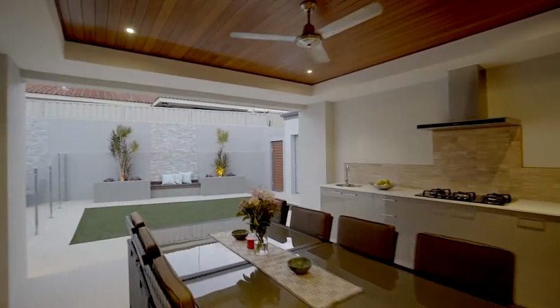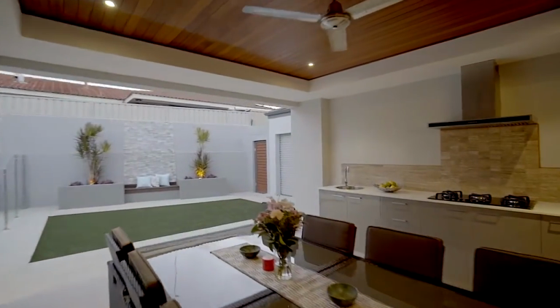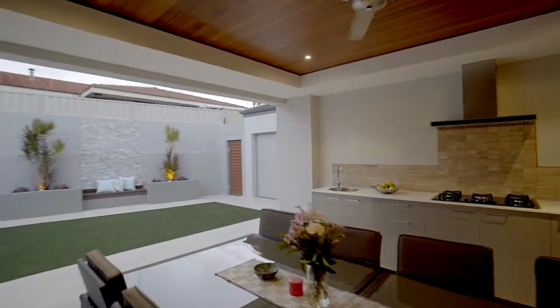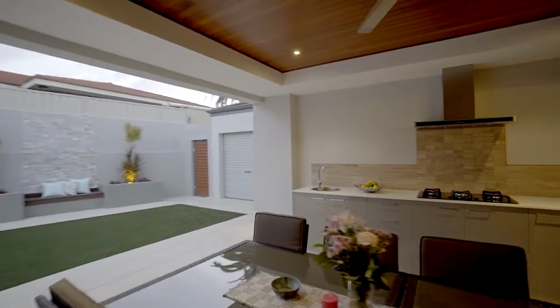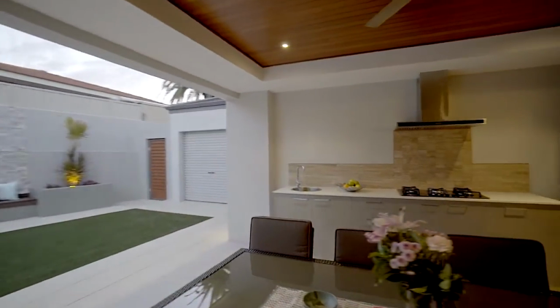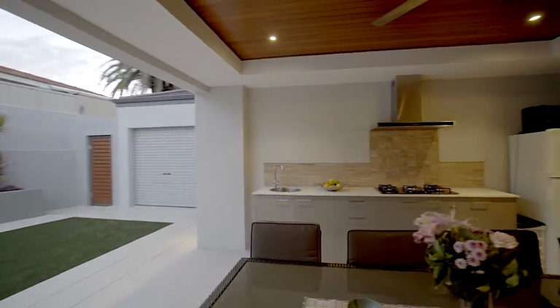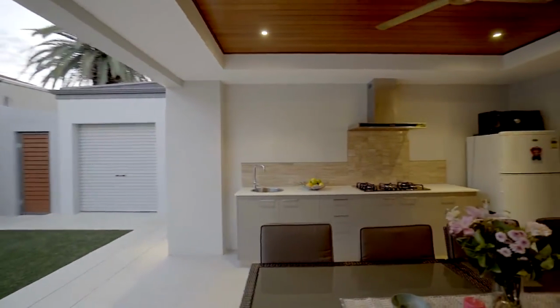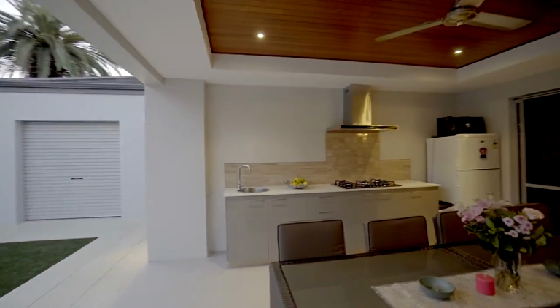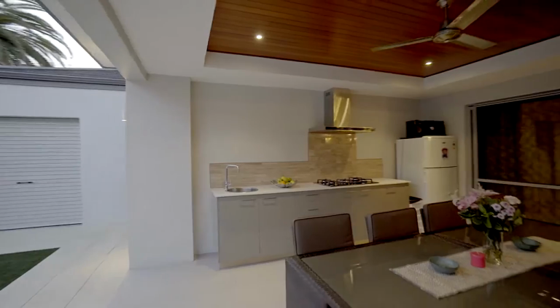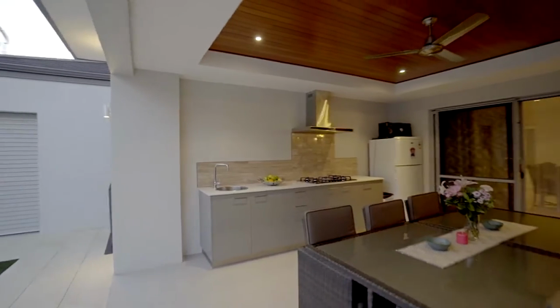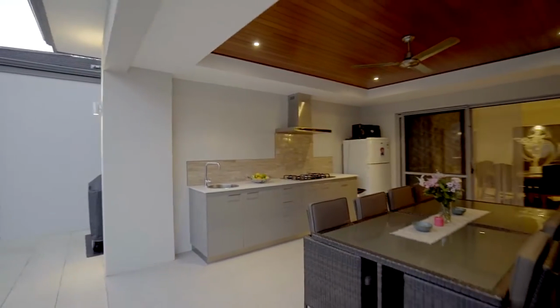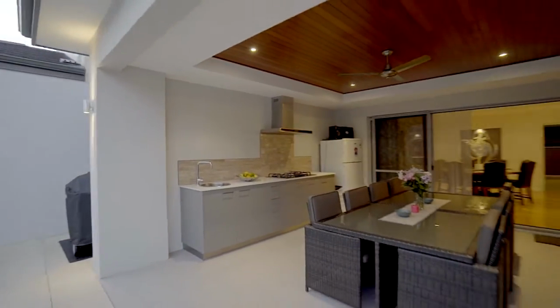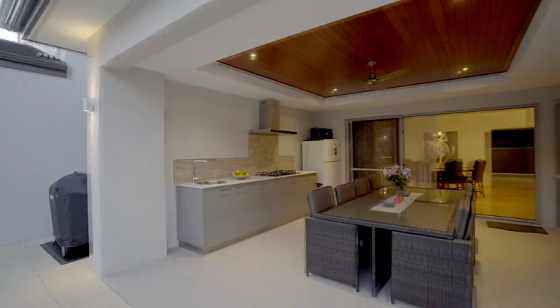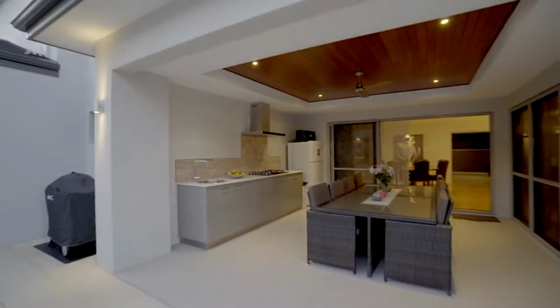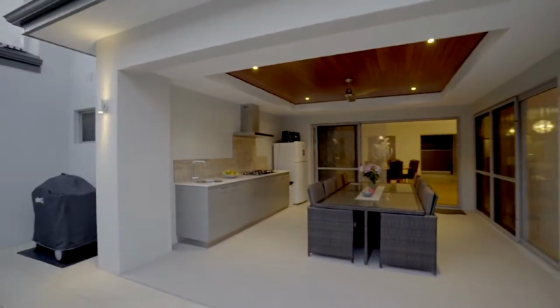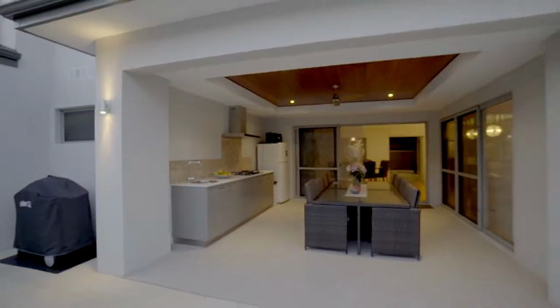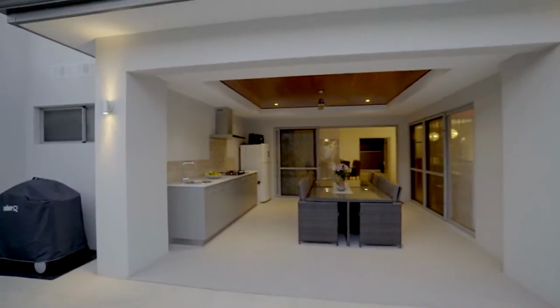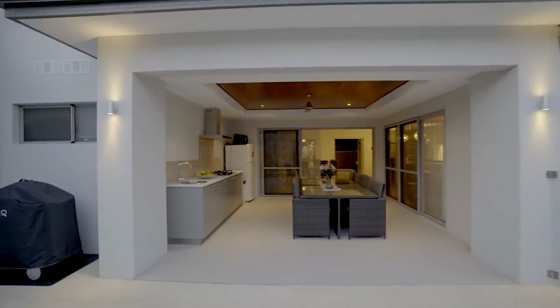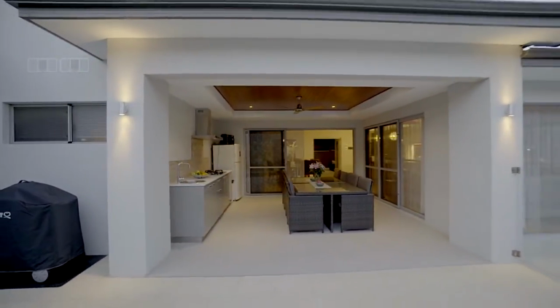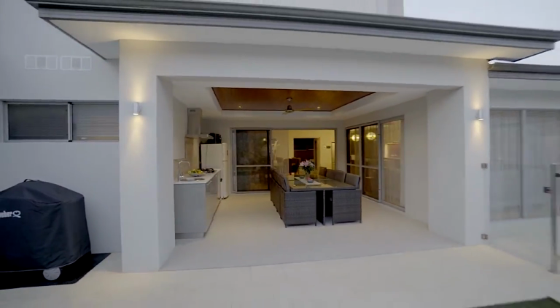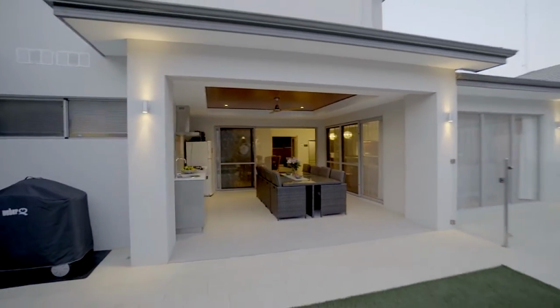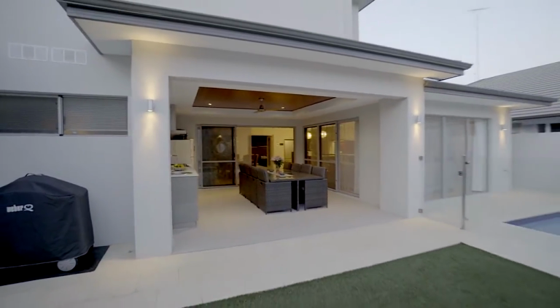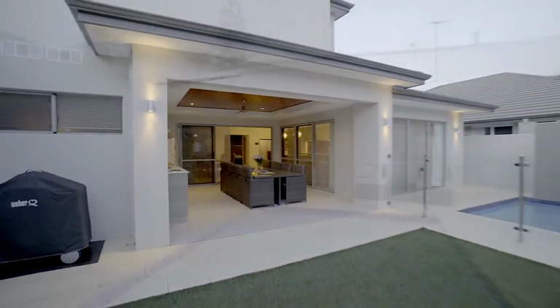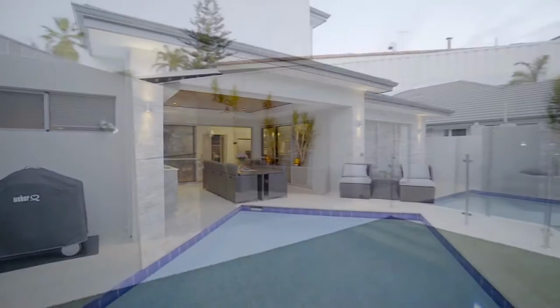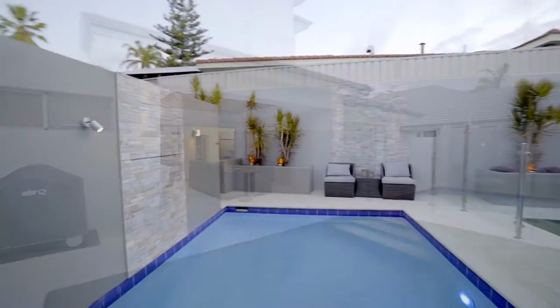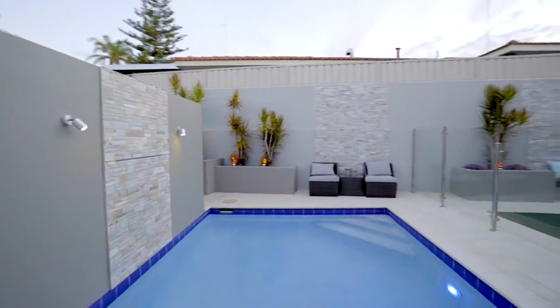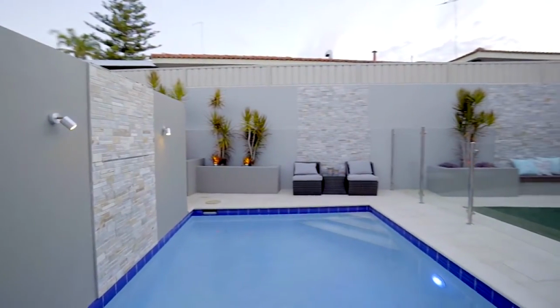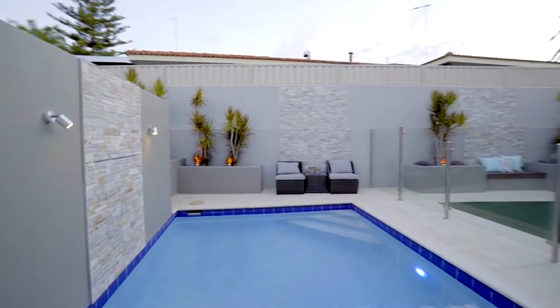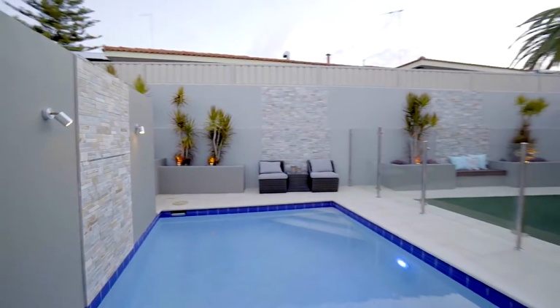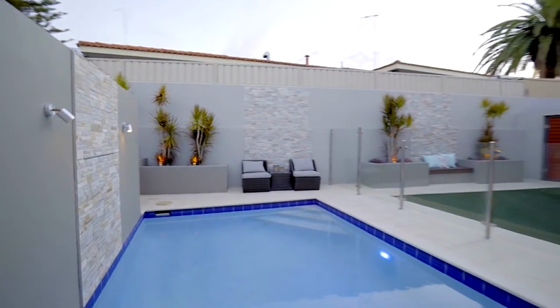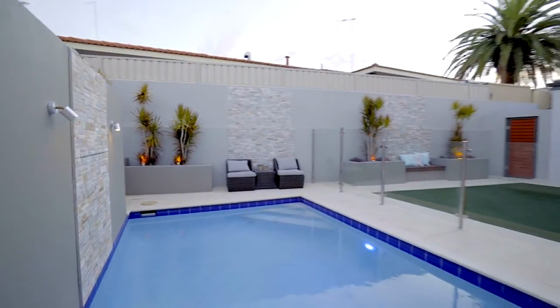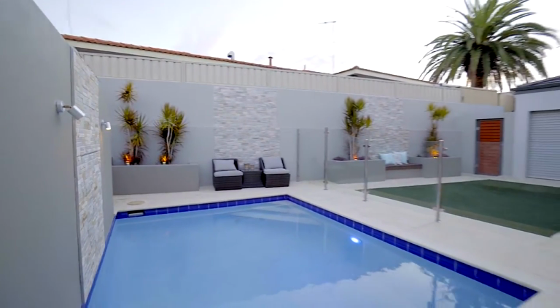Seamless integration with the outdoors reveals an extended alfresco living complete with casual kitchen, promoting a relaxed feel to any occasion and complemented by the below-ground splash pool.